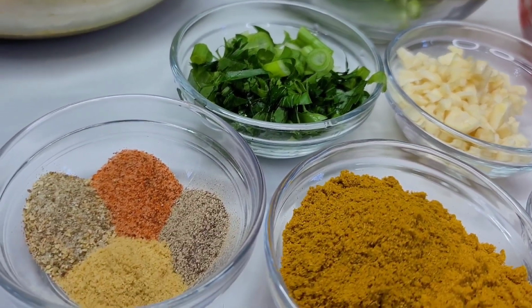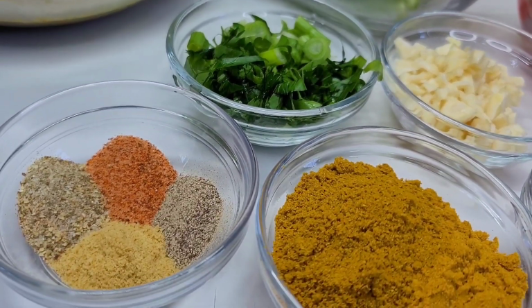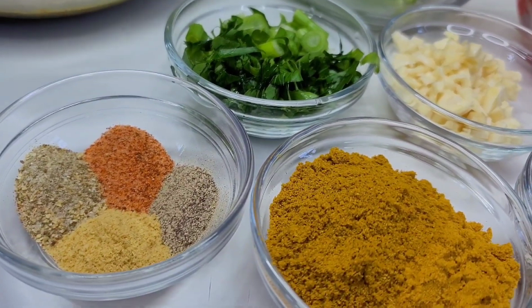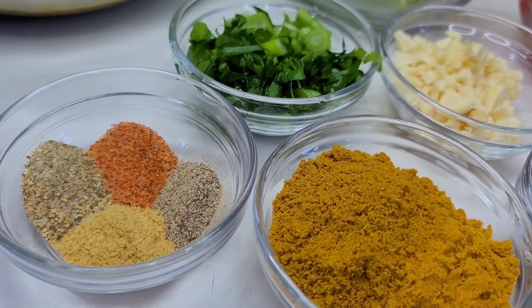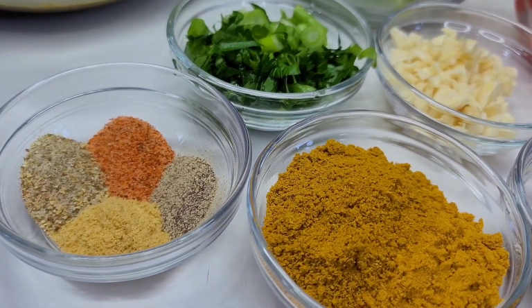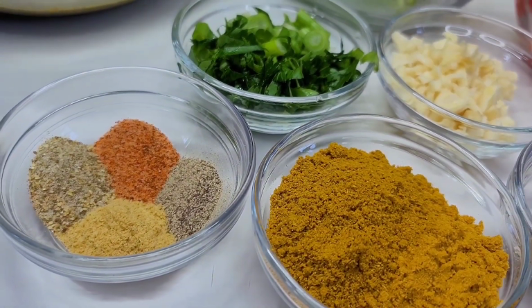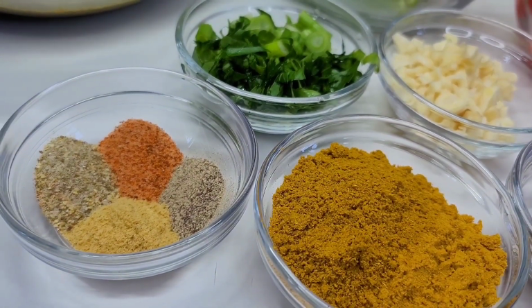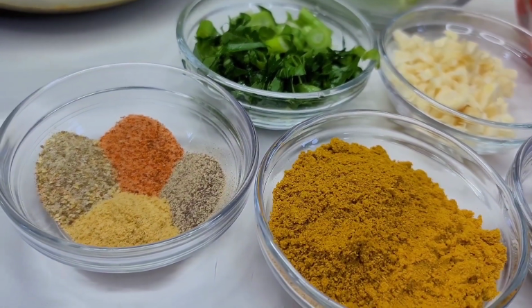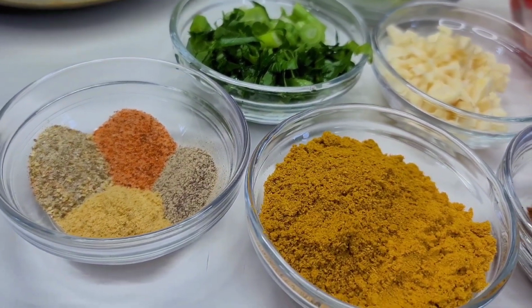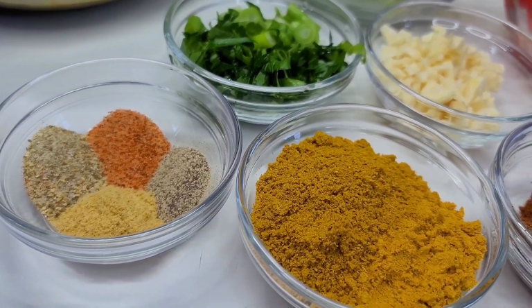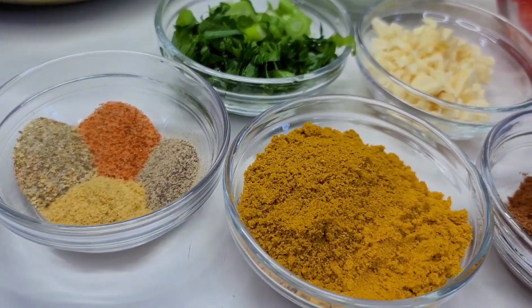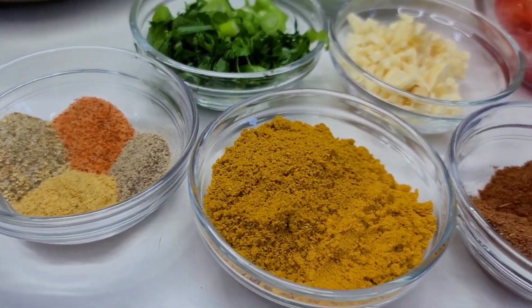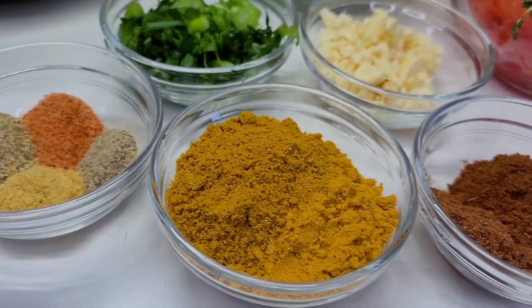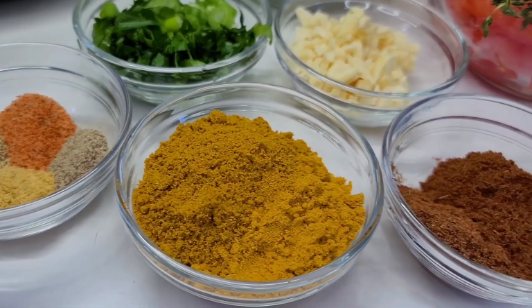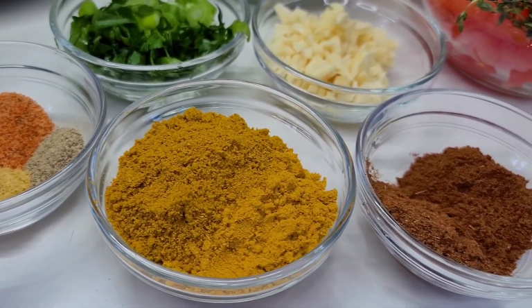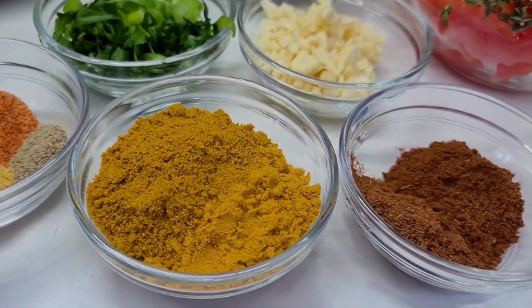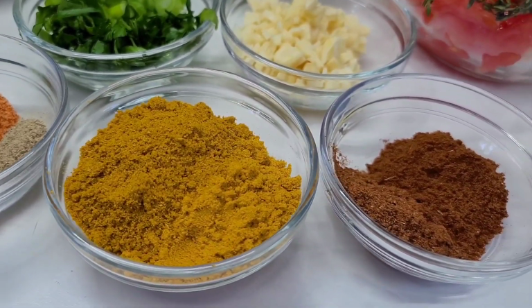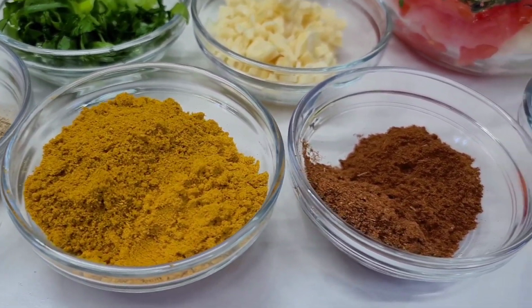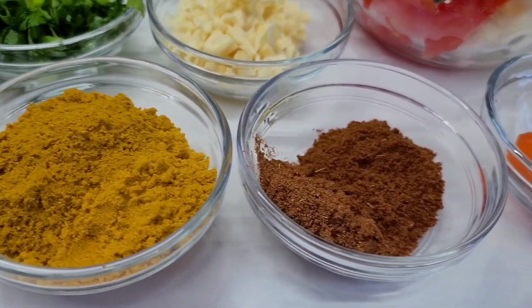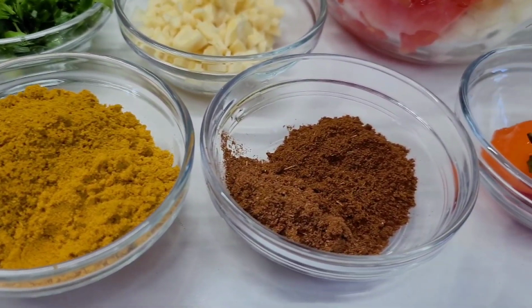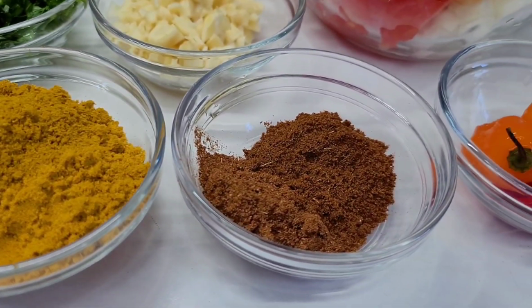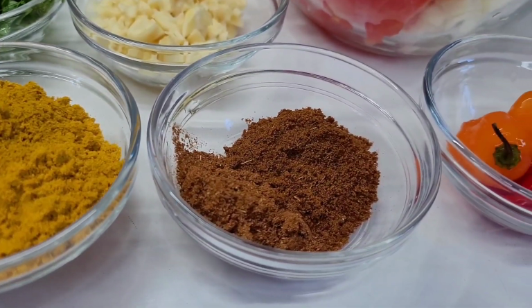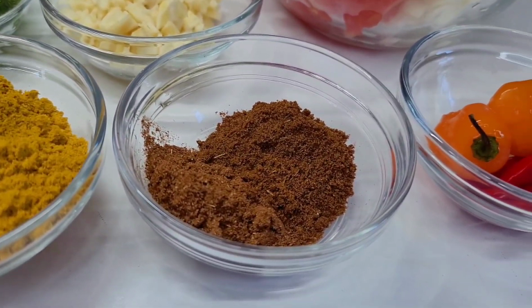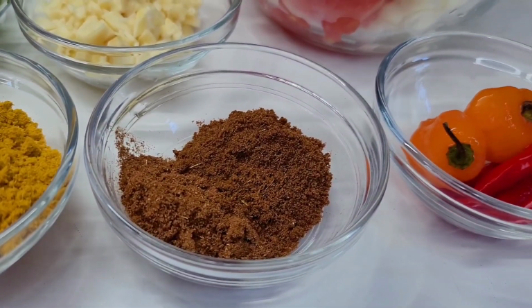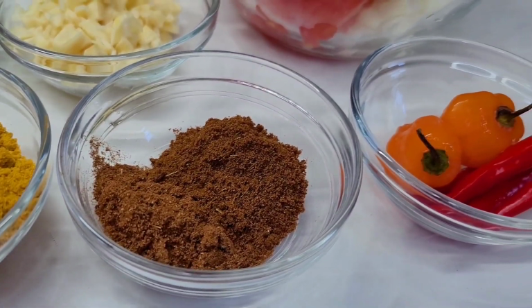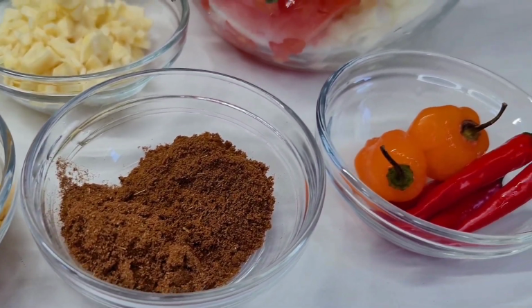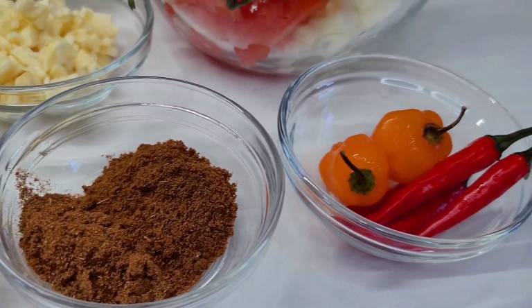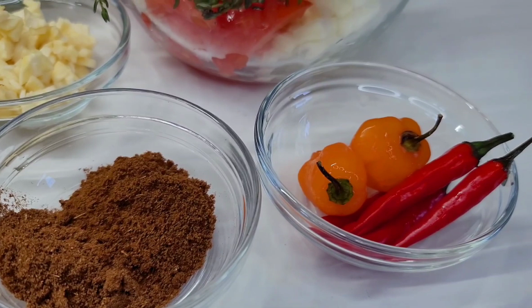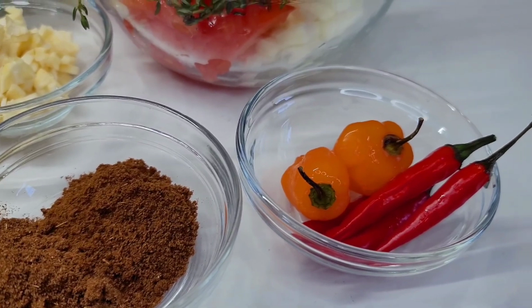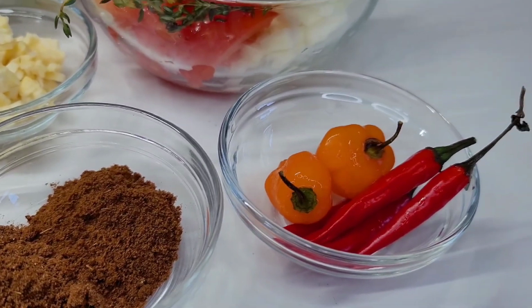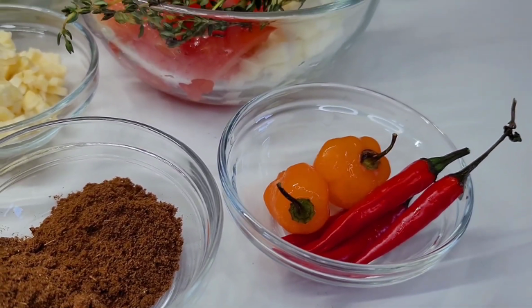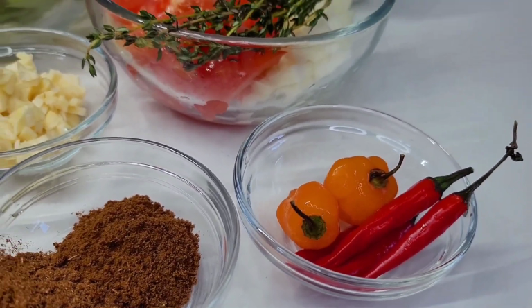I'll be using some complete seasoning, bouillon, creole seasoning, and black pepper. I have my curry powder here with some turmeric, some garam masala, jeera, and some hot peppers.